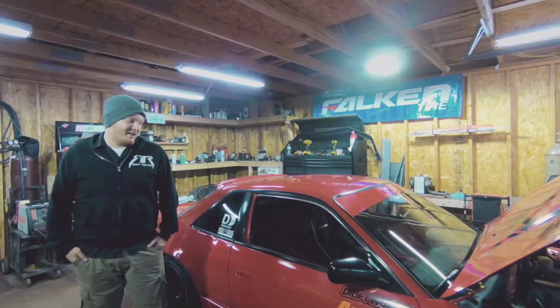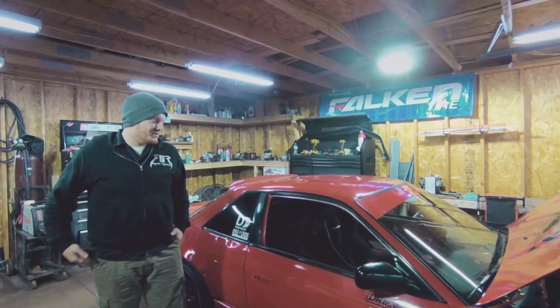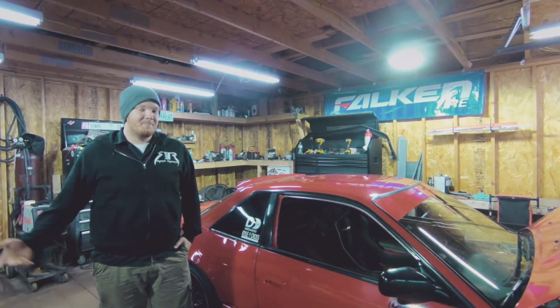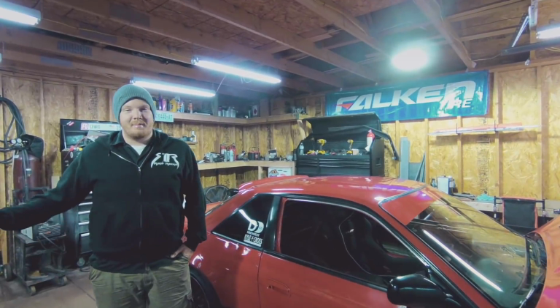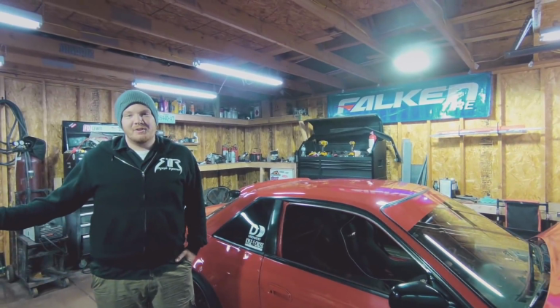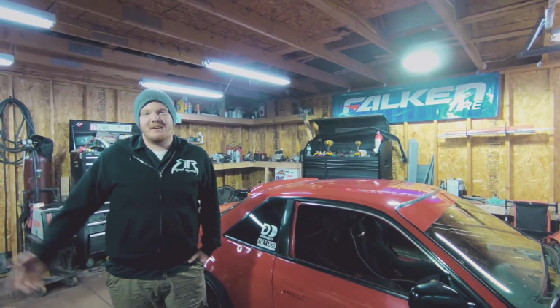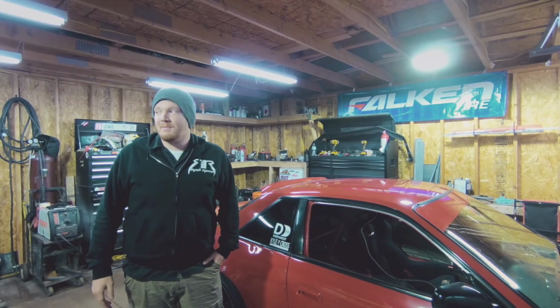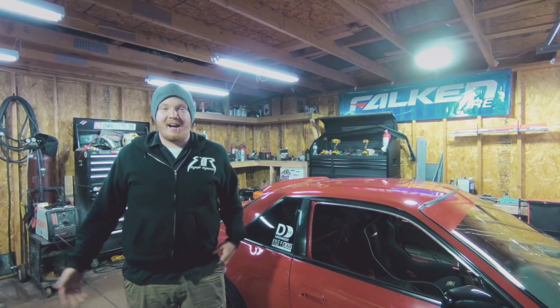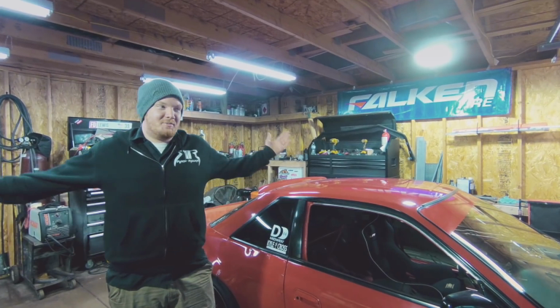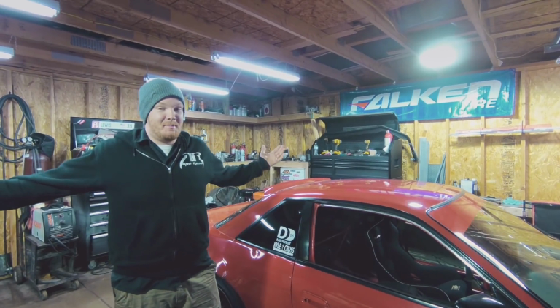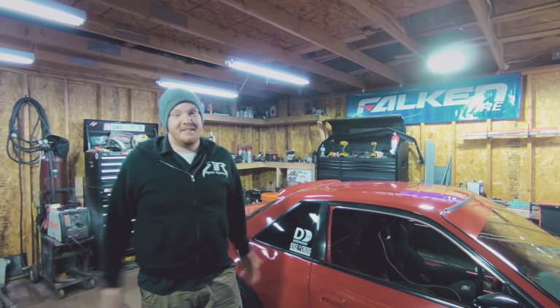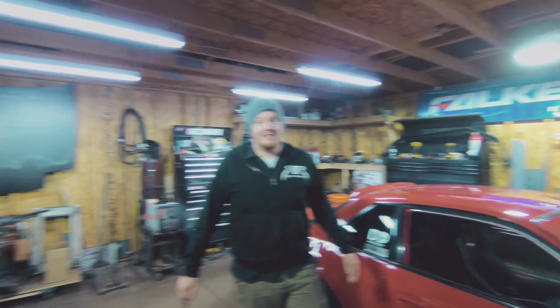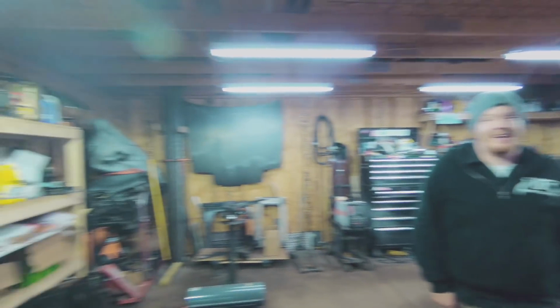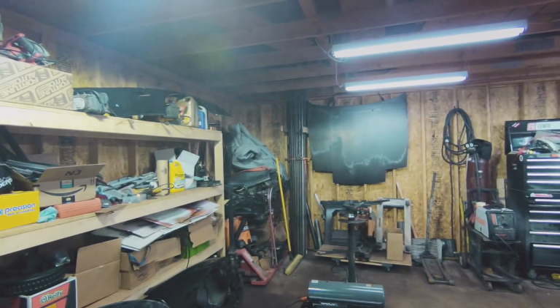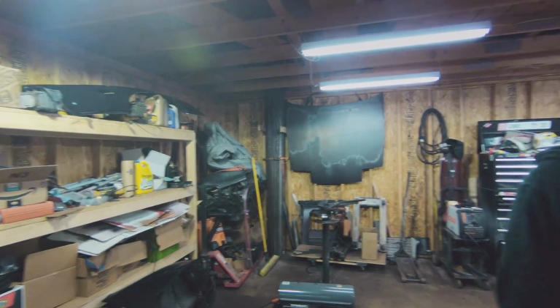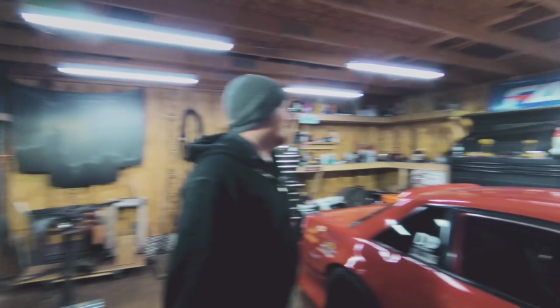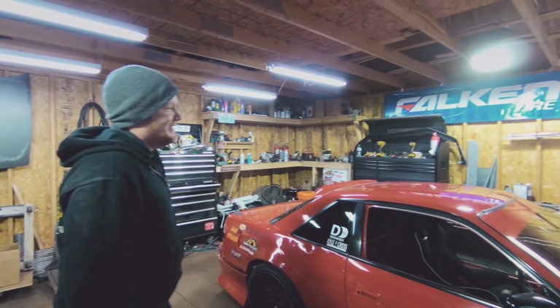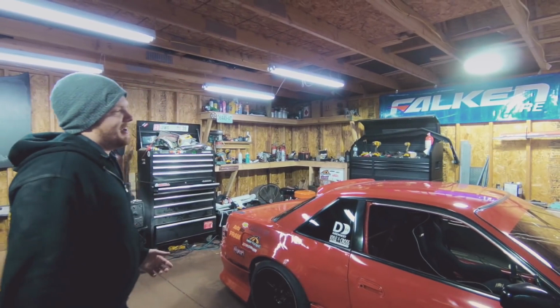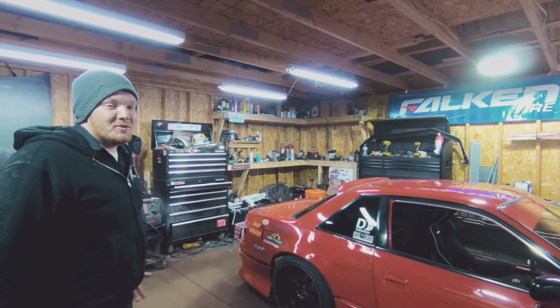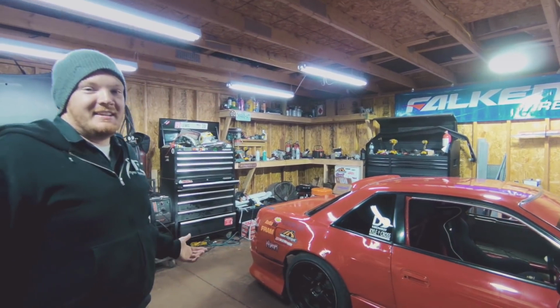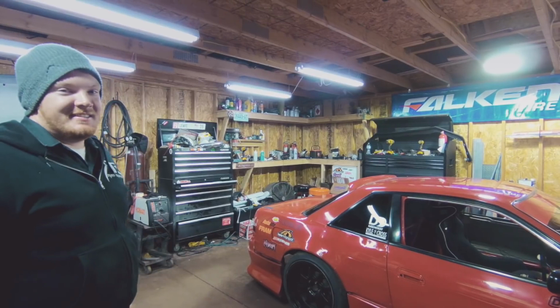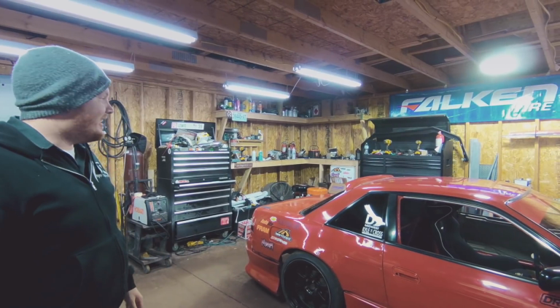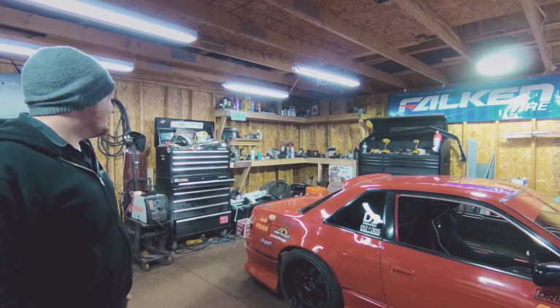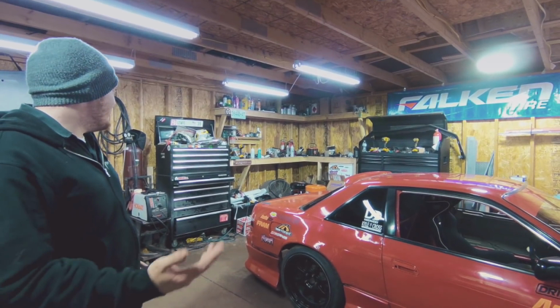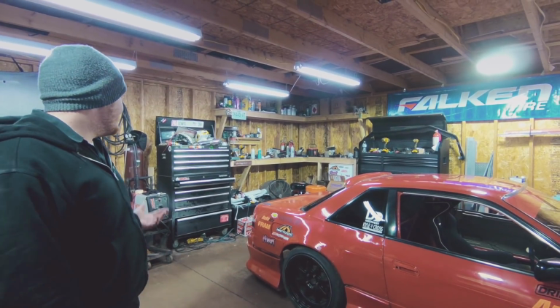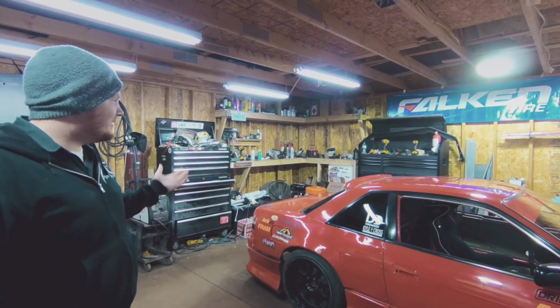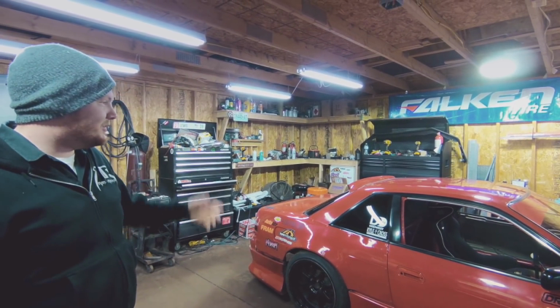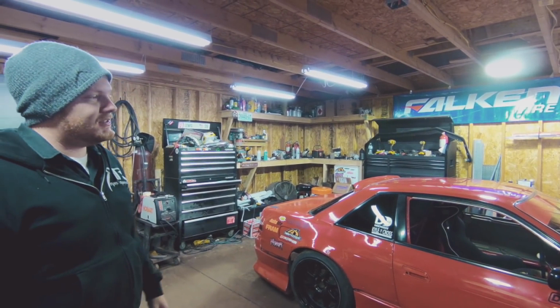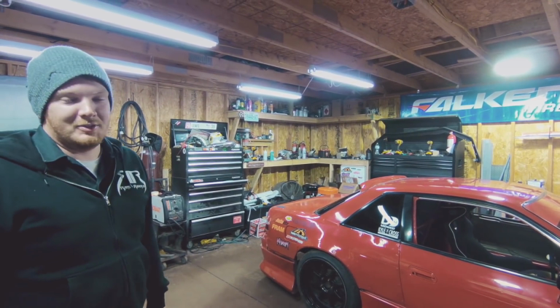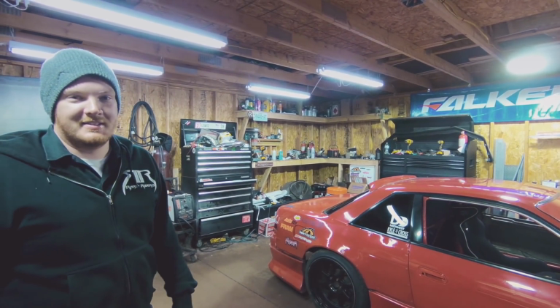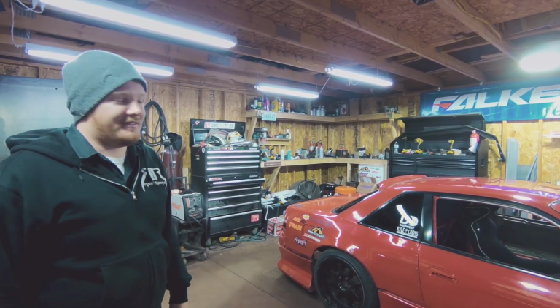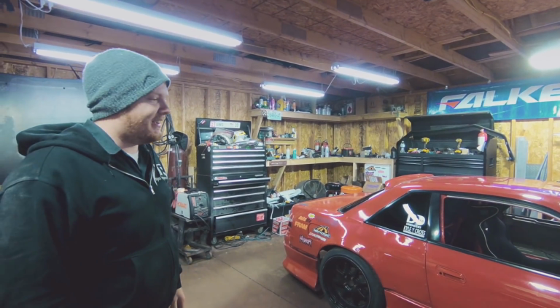Alright, cool. So, I'm Andy Lewis. Welcome to my garage. This is where I build my FD cars. I got all the tools I need to get this stuff done — MIG welder, TIG welder, all the tools, little presses and stuff like that.